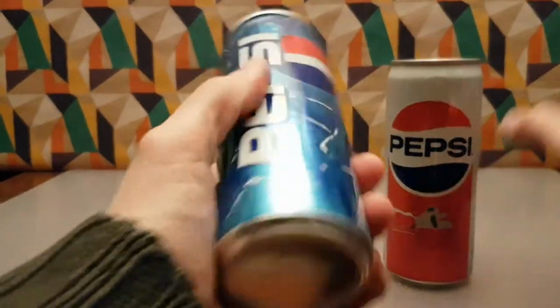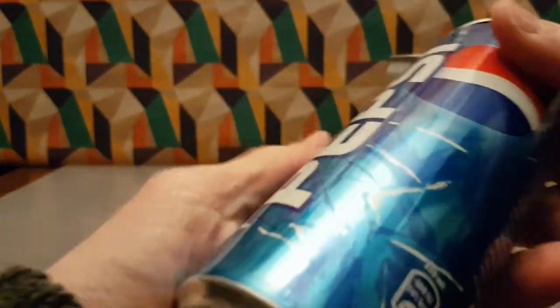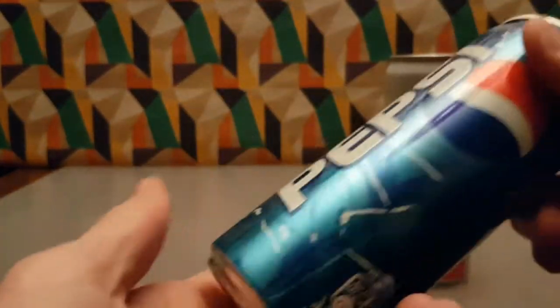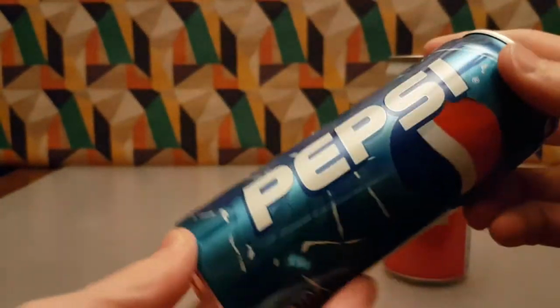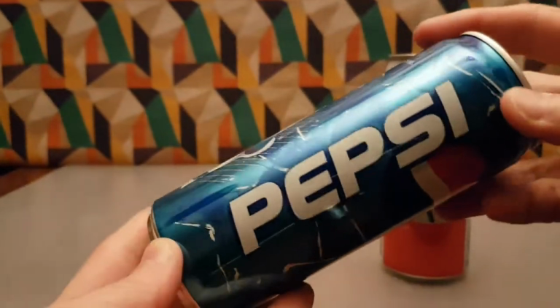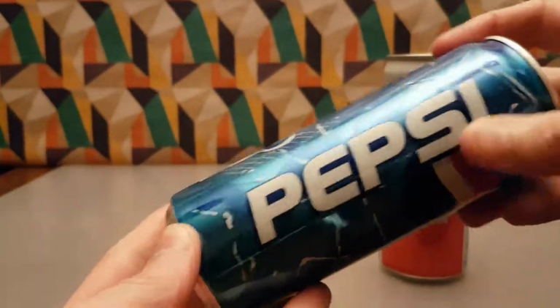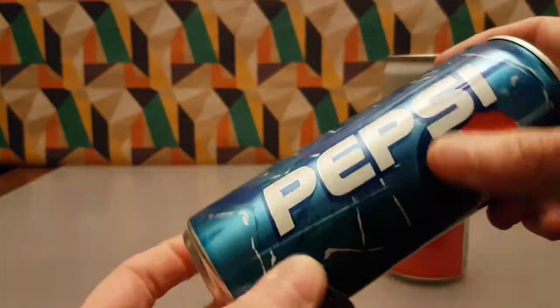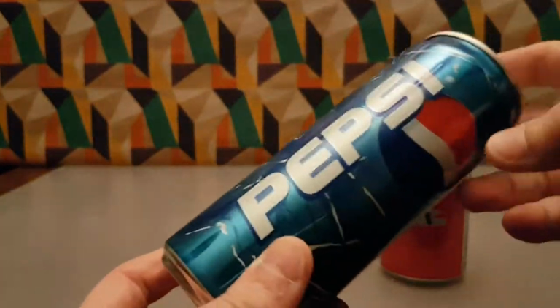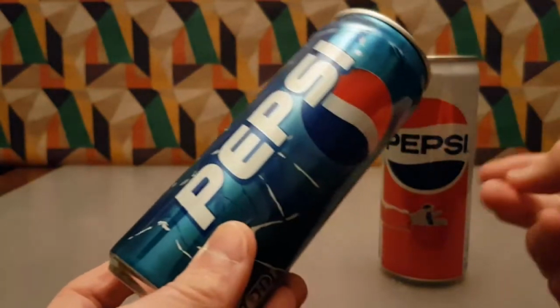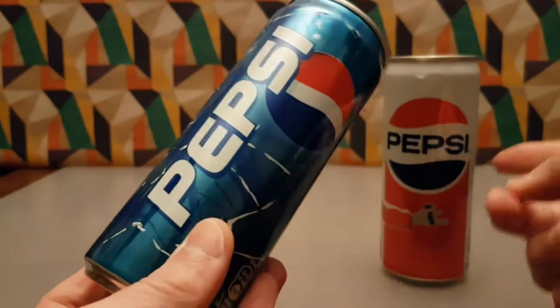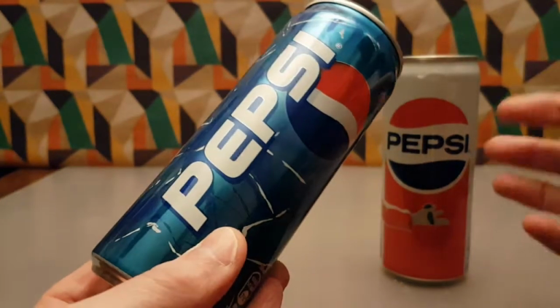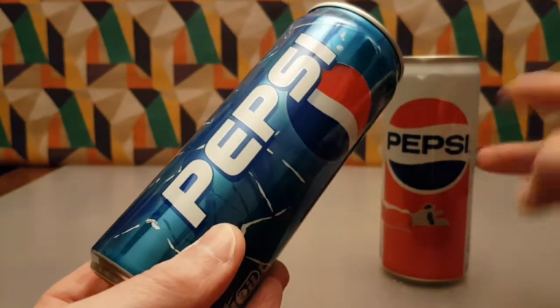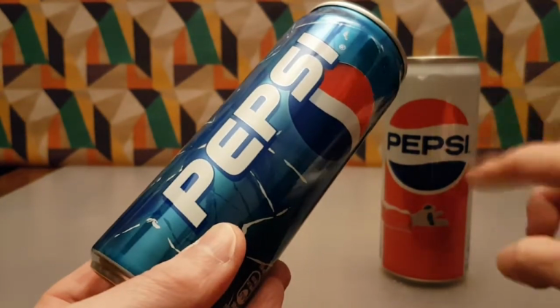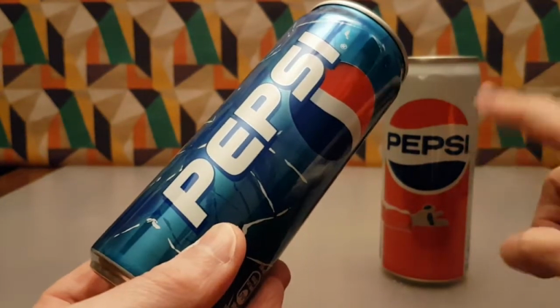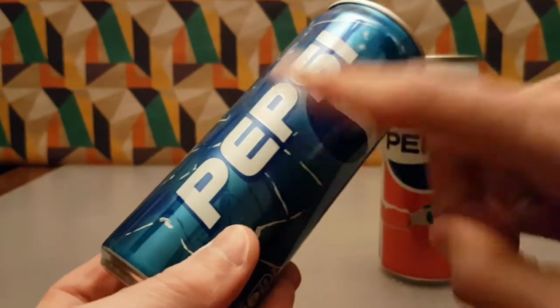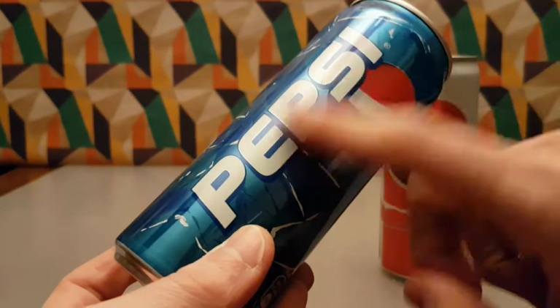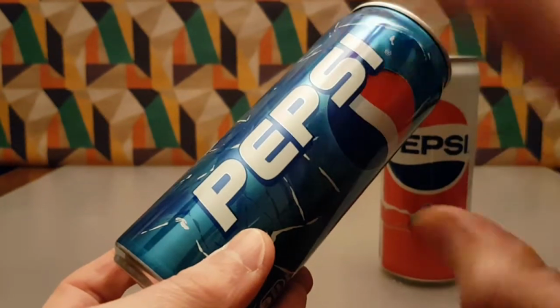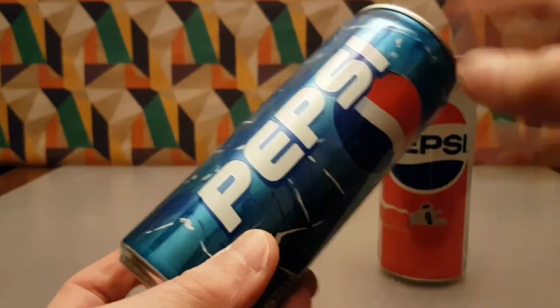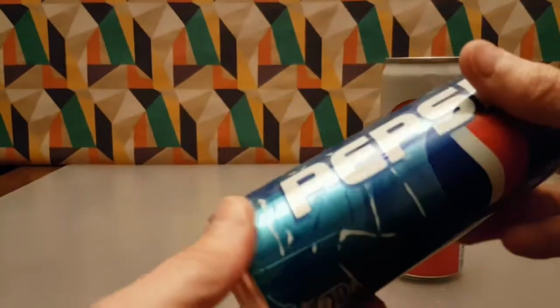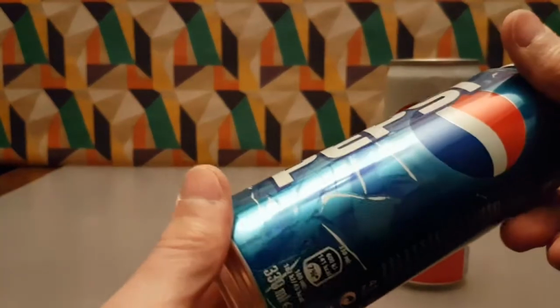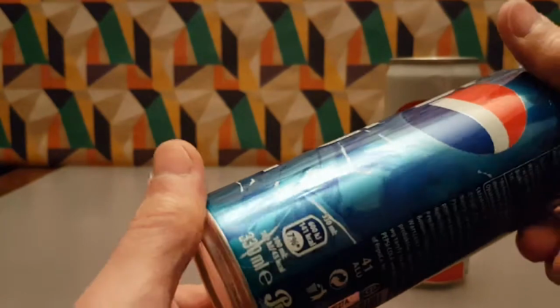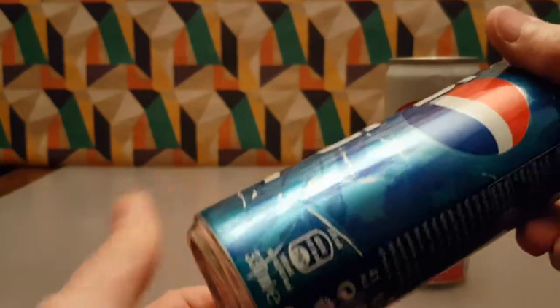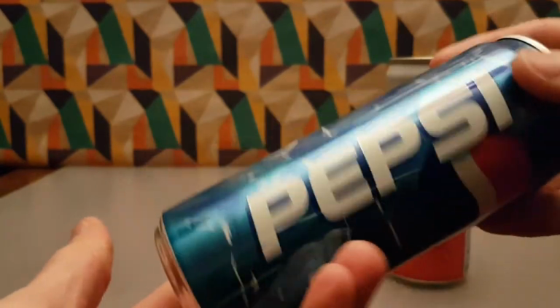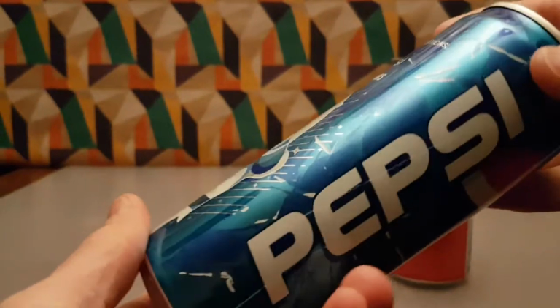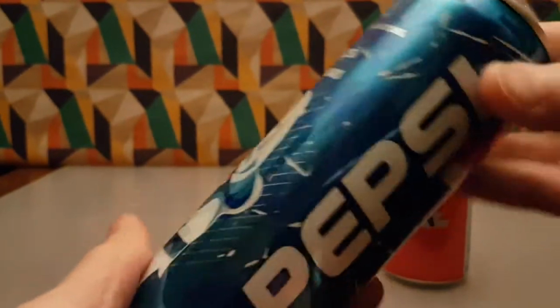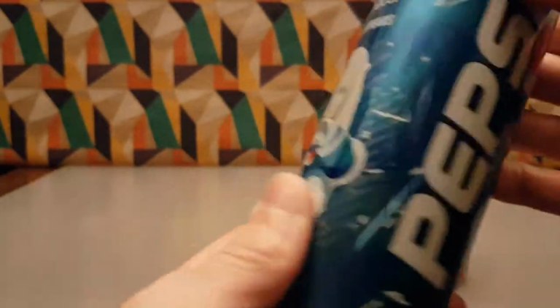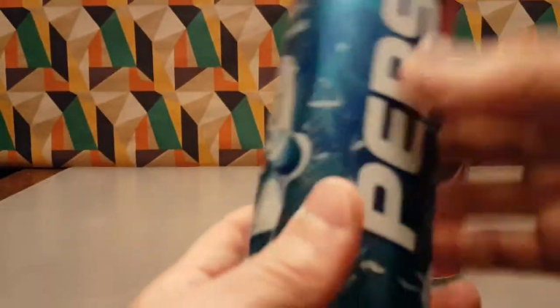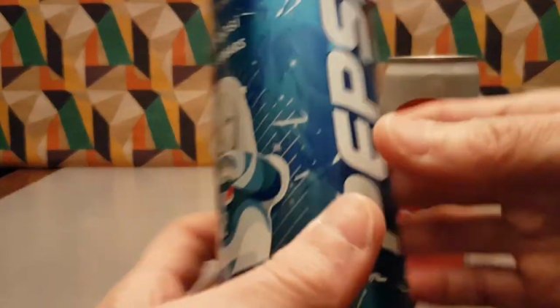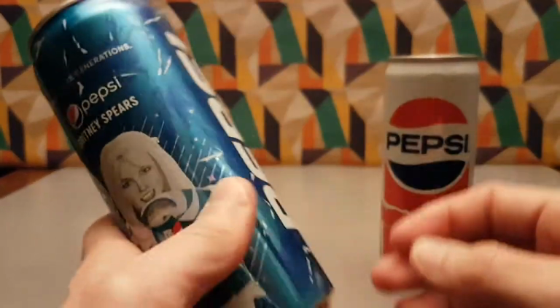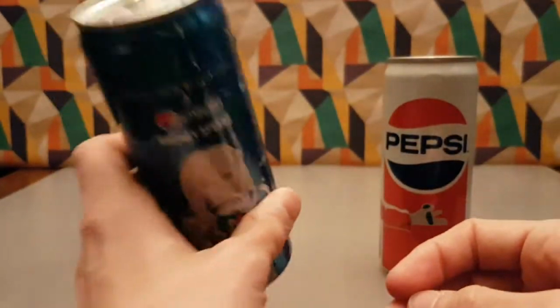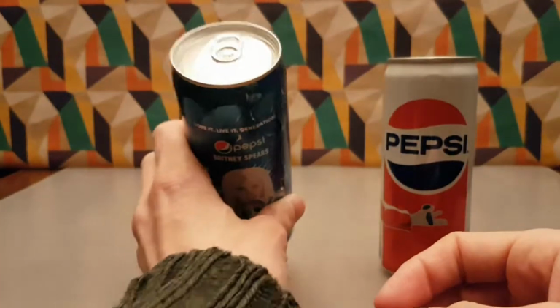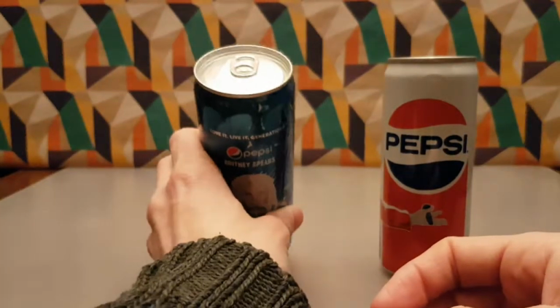This one was kind of a wild departure because they went from something close to this to something like that — I can't remember exactly, it was a long time ago. And yes, I am going to open and review Pepsi.